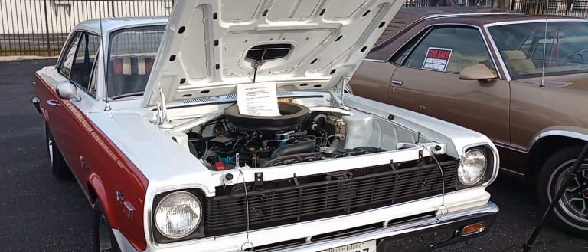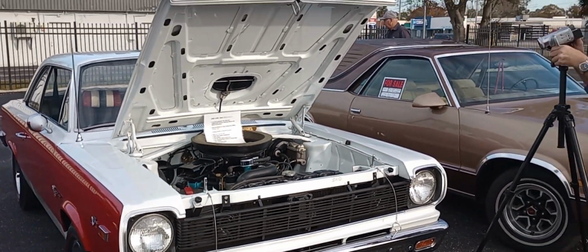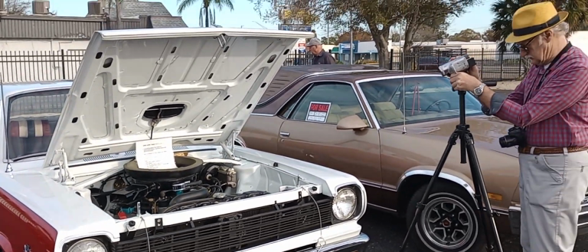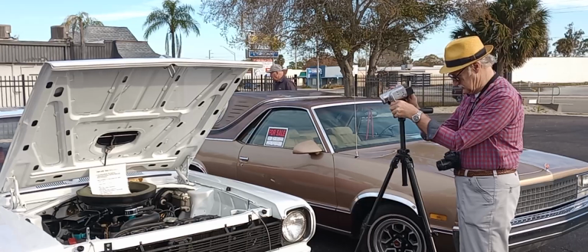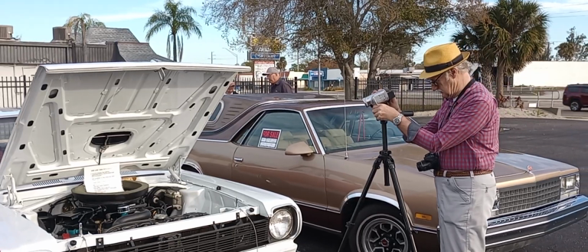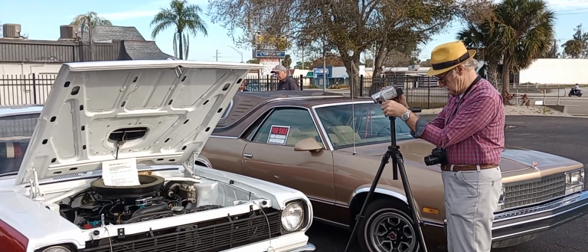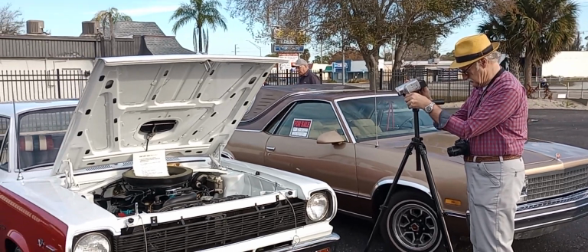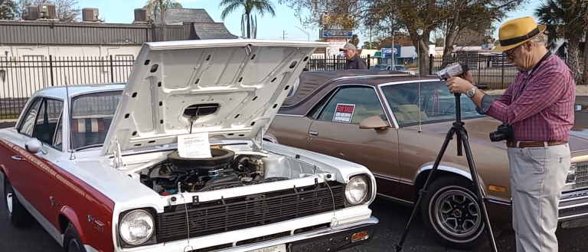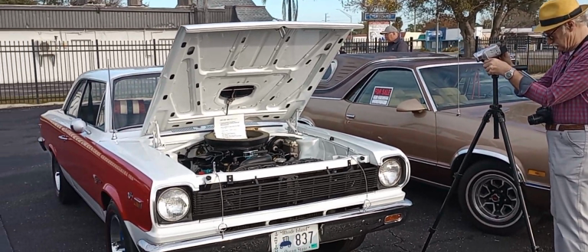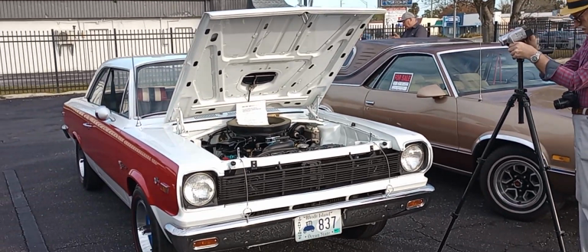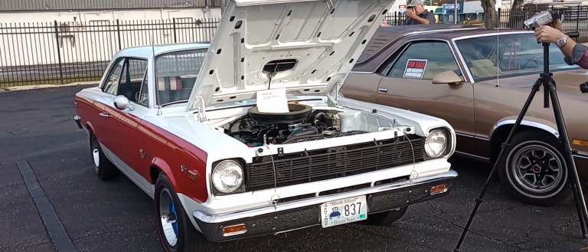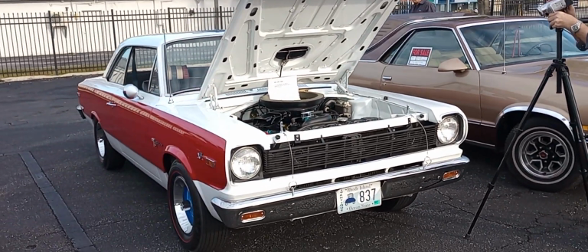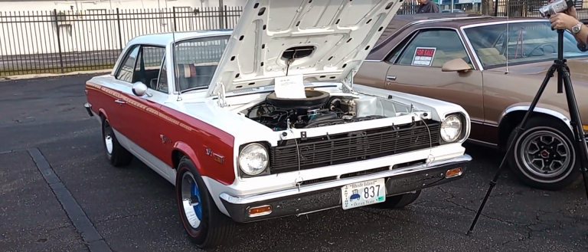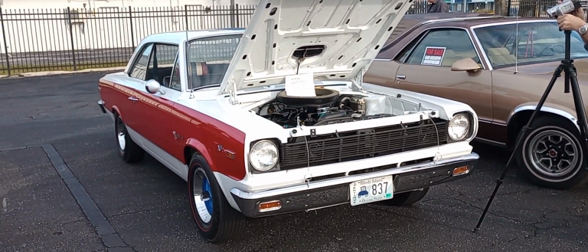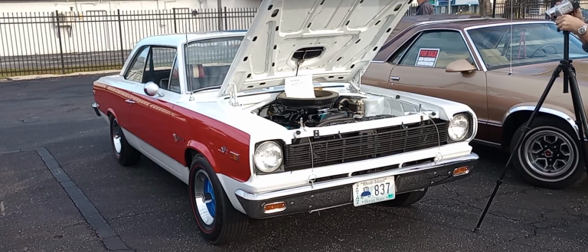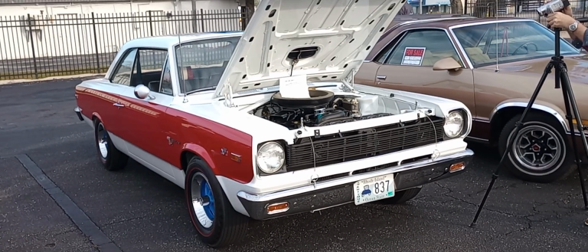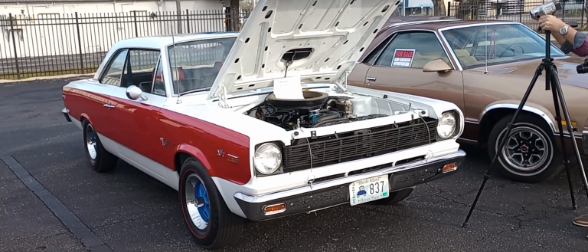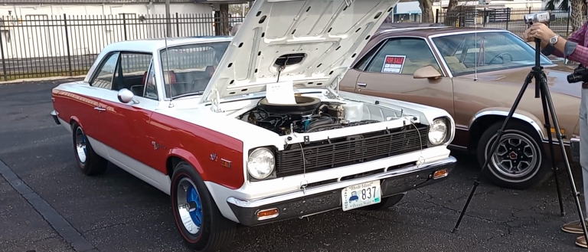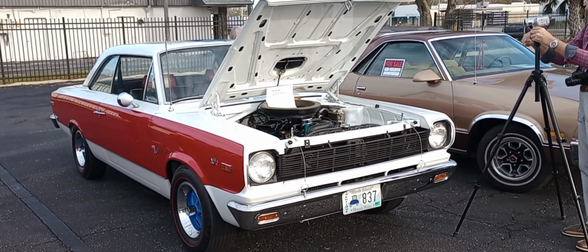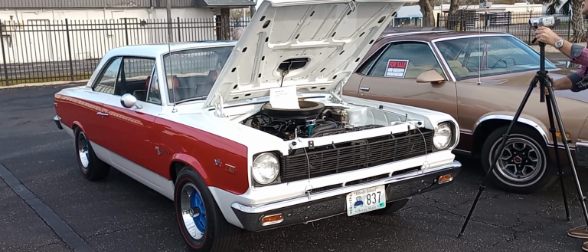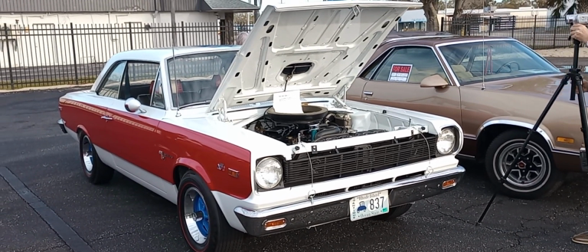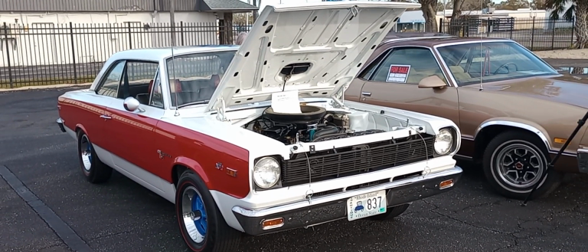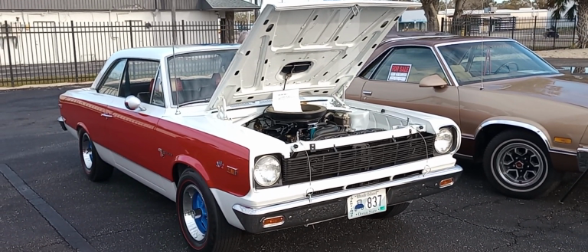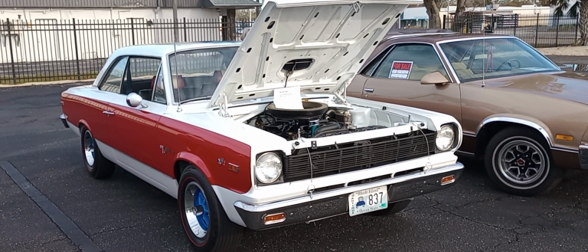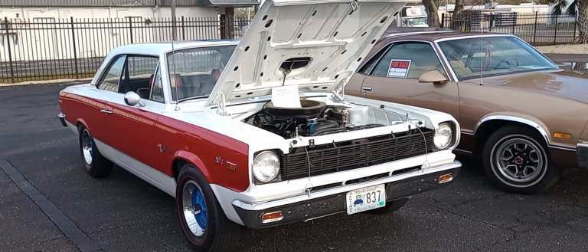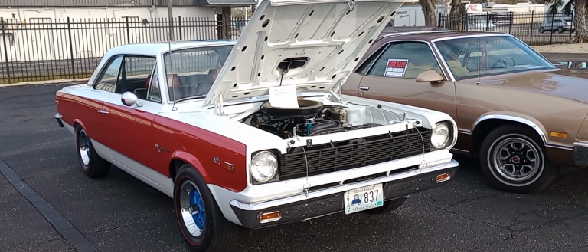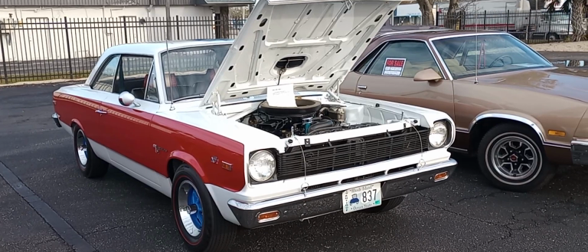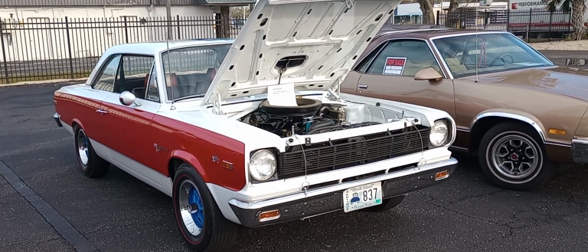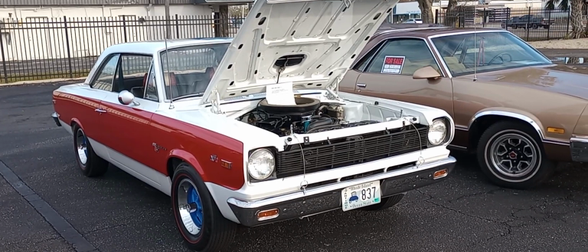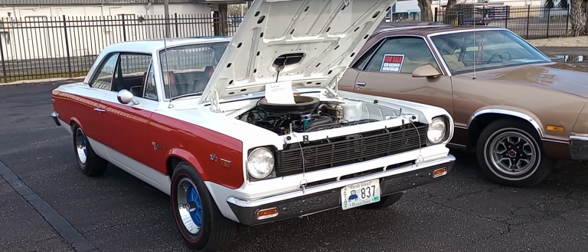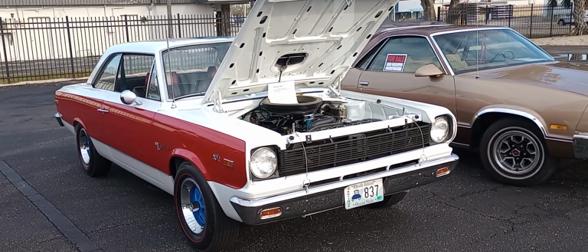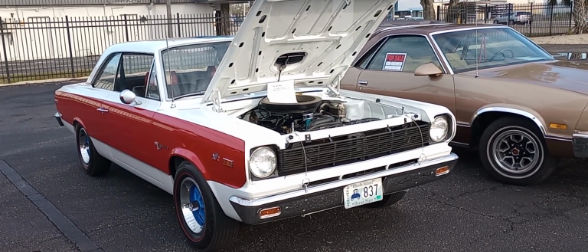As you can see, it's garnering a lot of attention from people that are here. So there you have it, AMC Scrambler fans — a beautiful example. Gauze Garage, AACA, Cars and Coffee, Venice, Florida. Thank you.